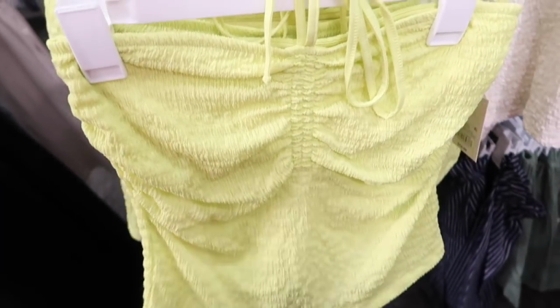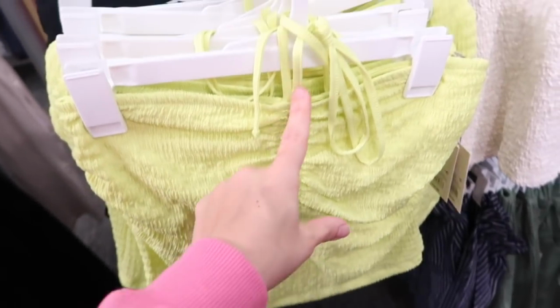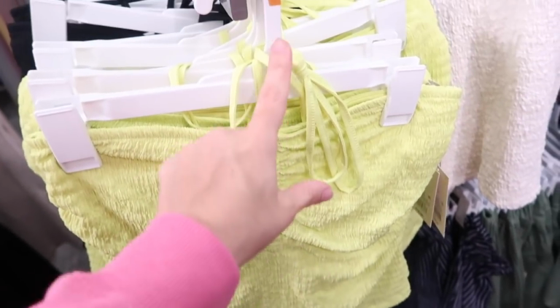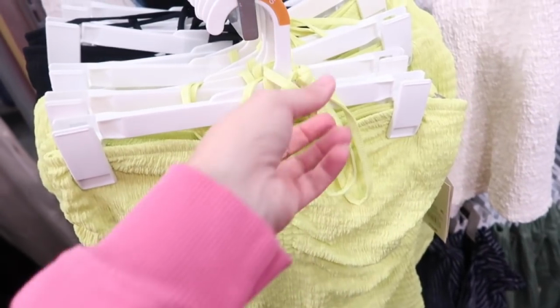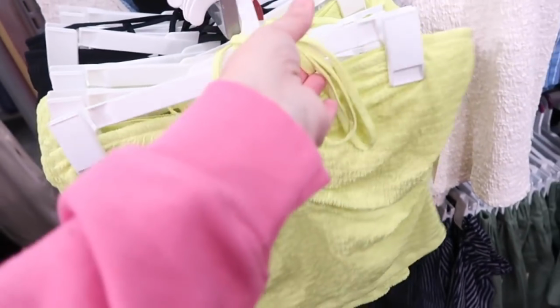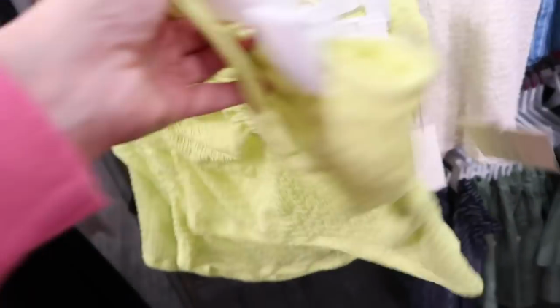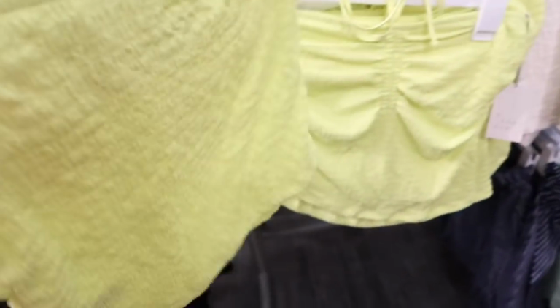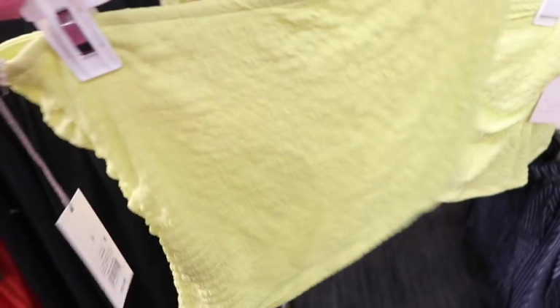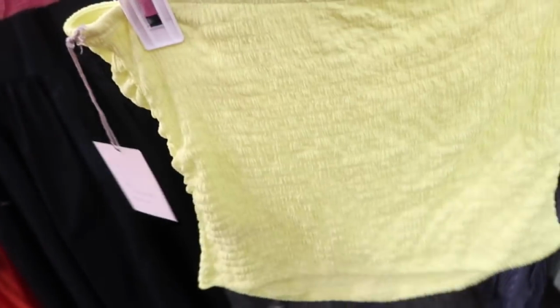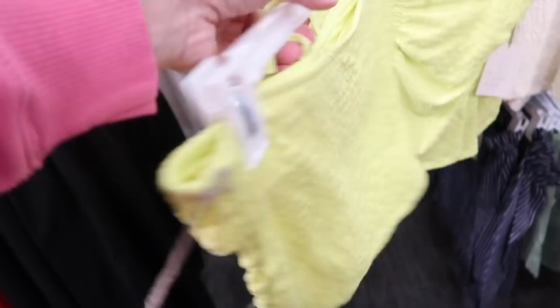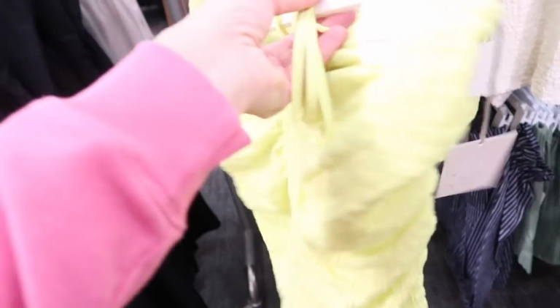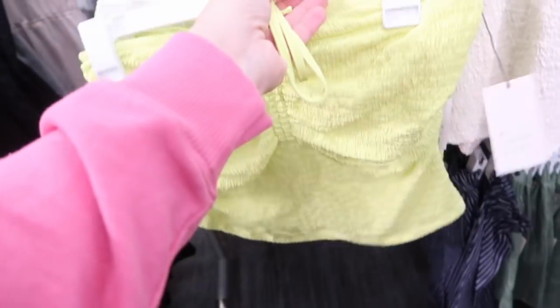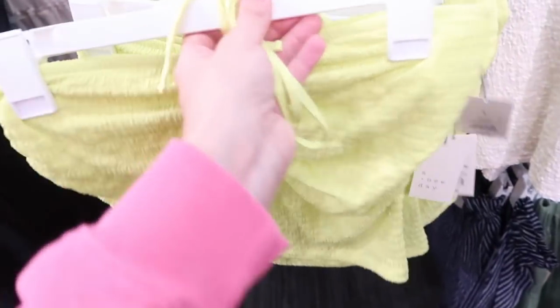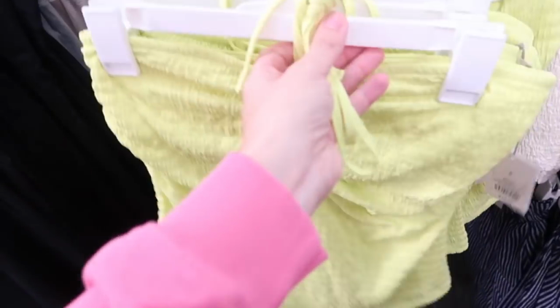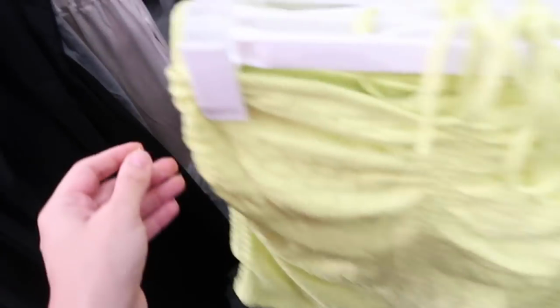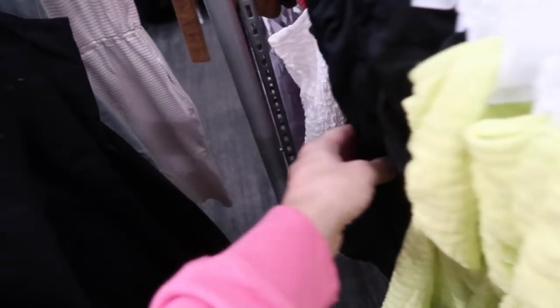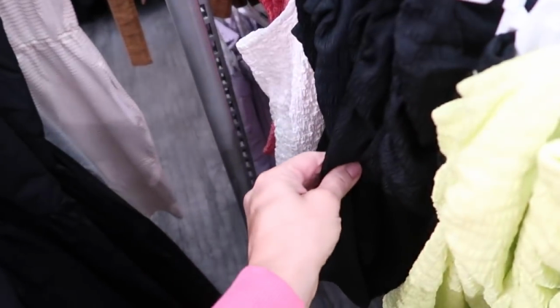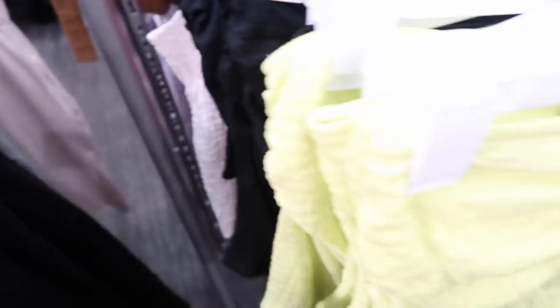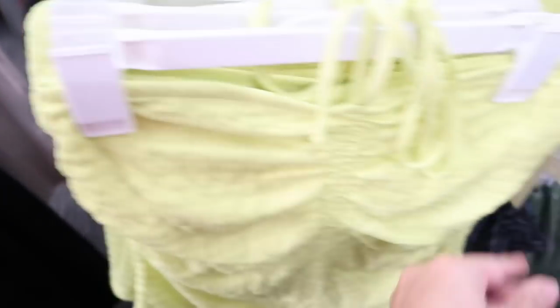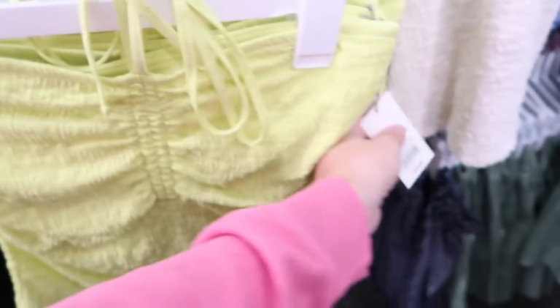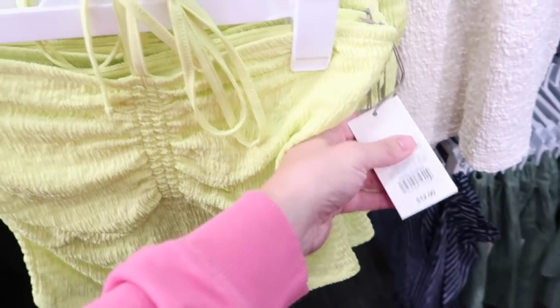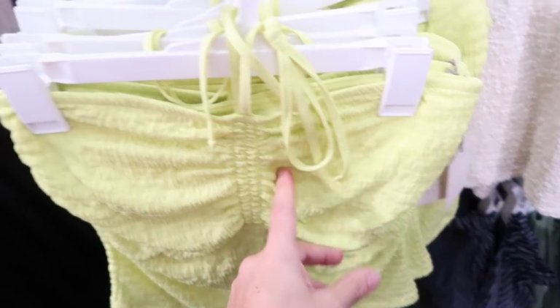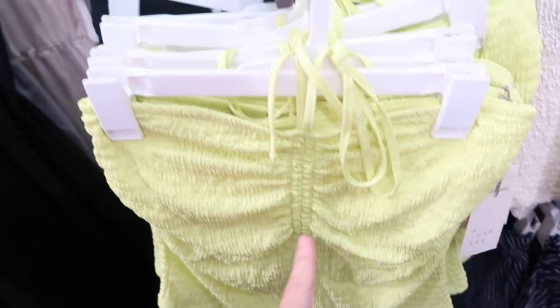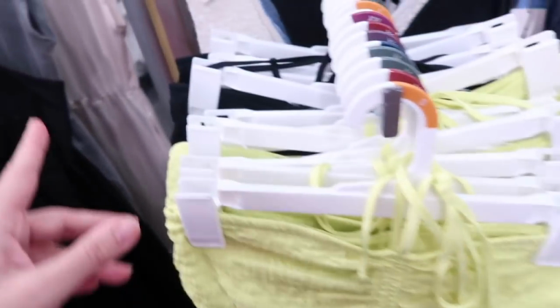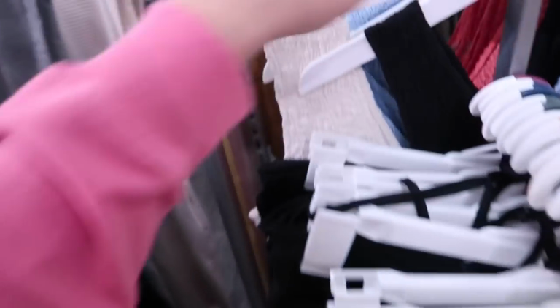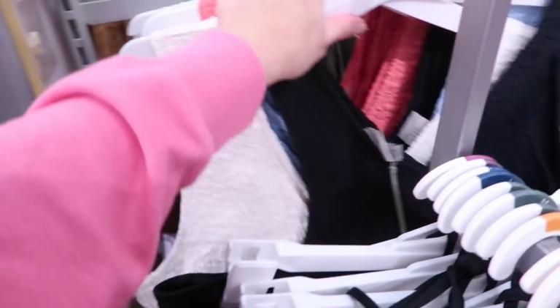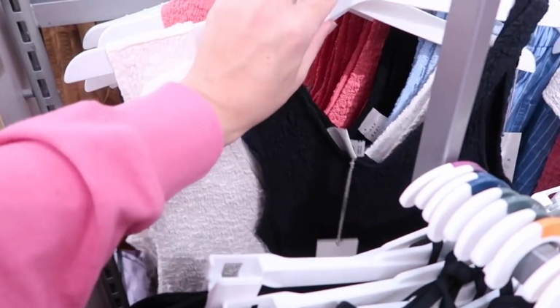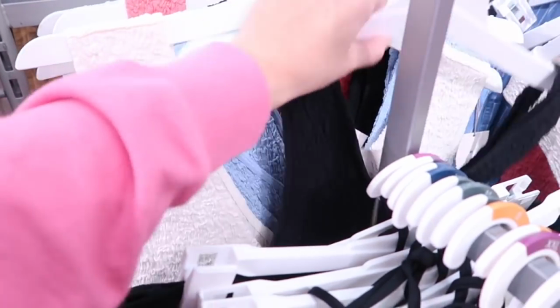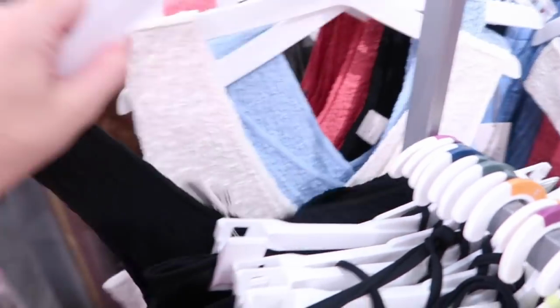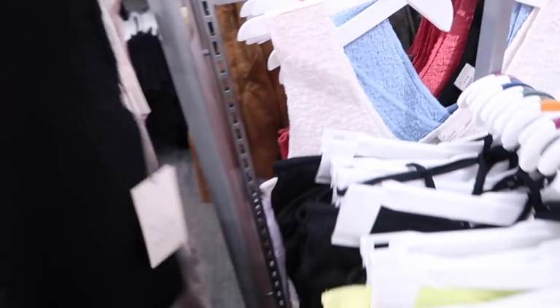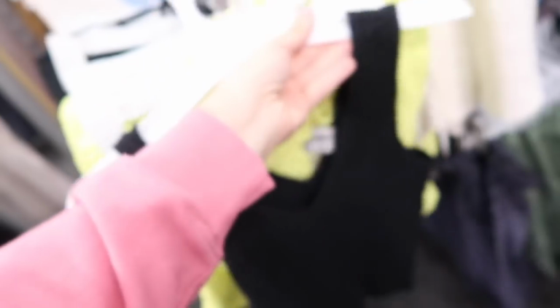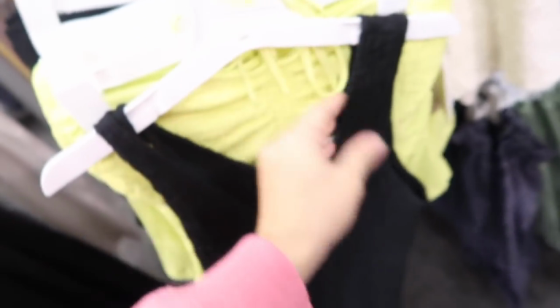New little tube top from A New Day. This is that nice soft kind of textured material, has that drawstring halter, and that same fit through the back. Comes in the lime and also in the black, and these are $12.